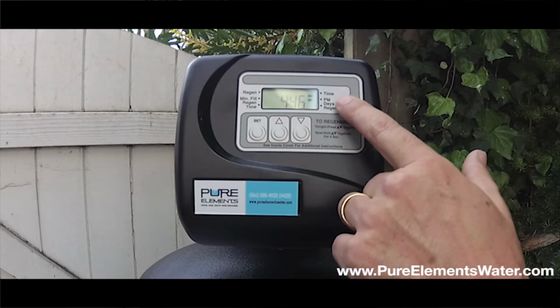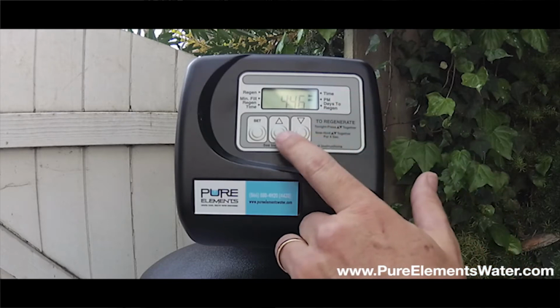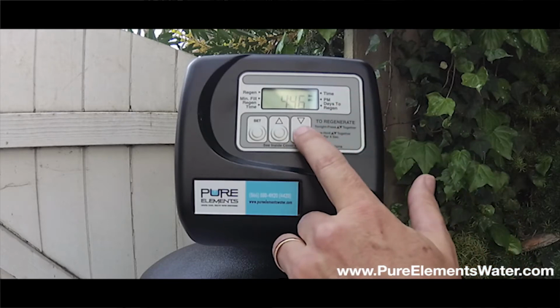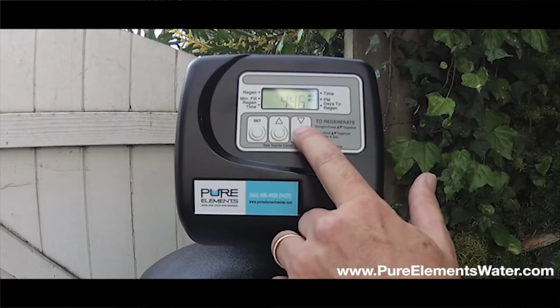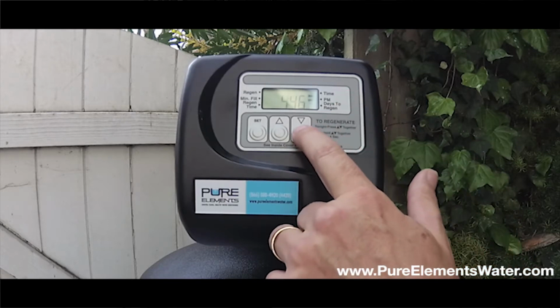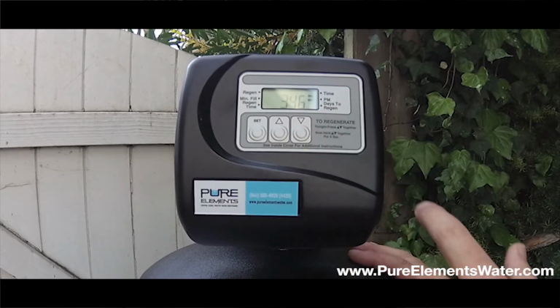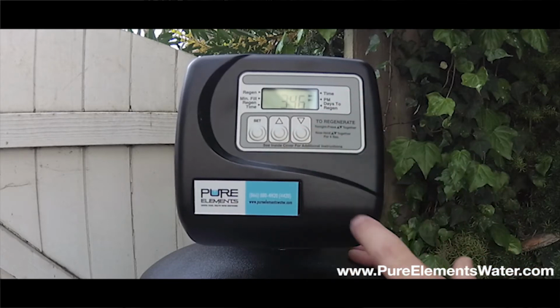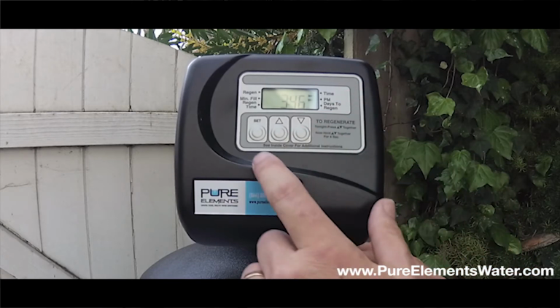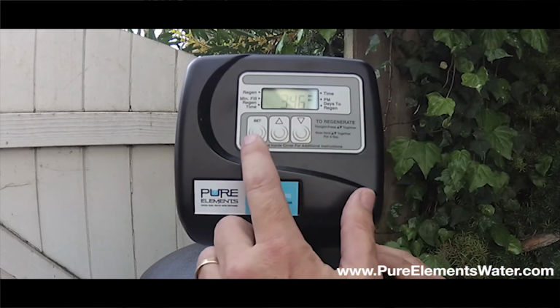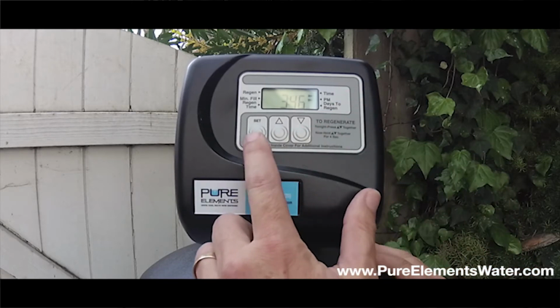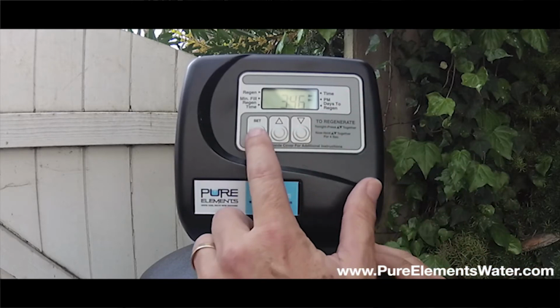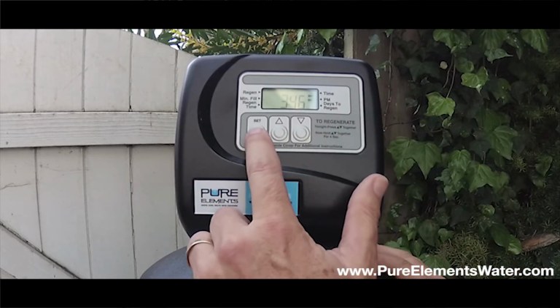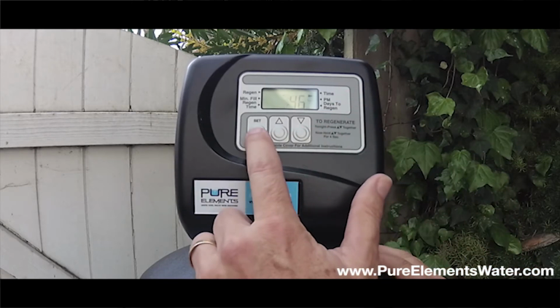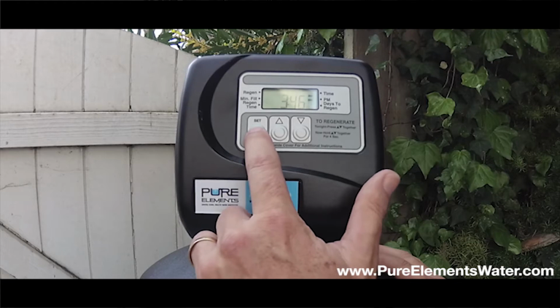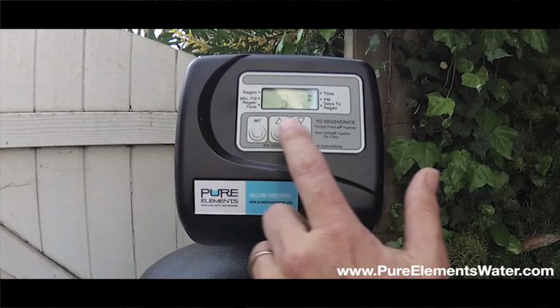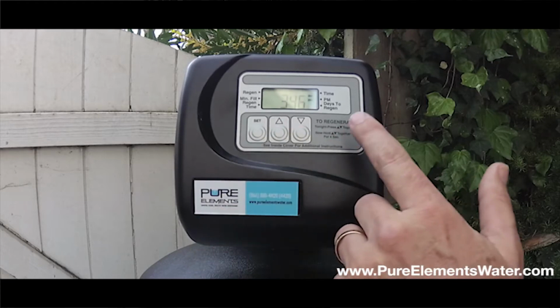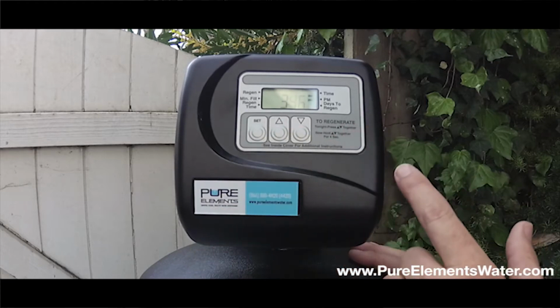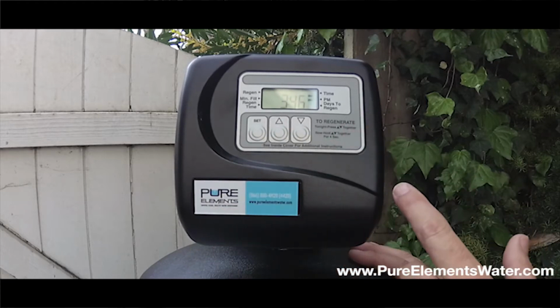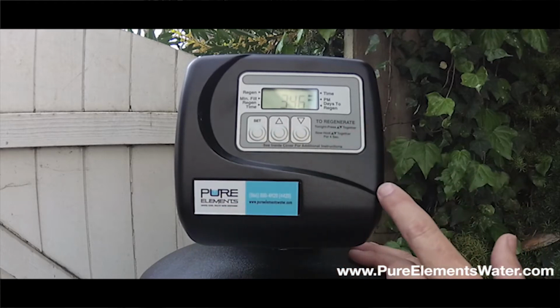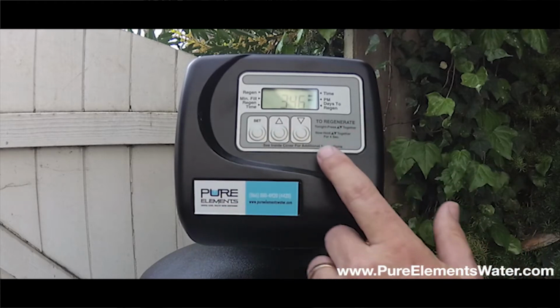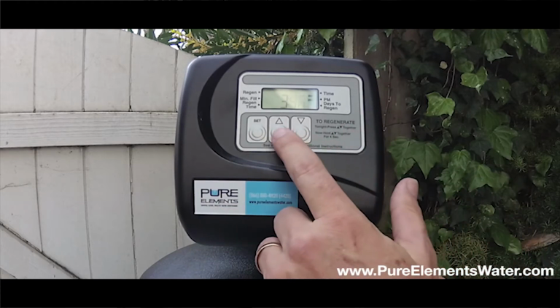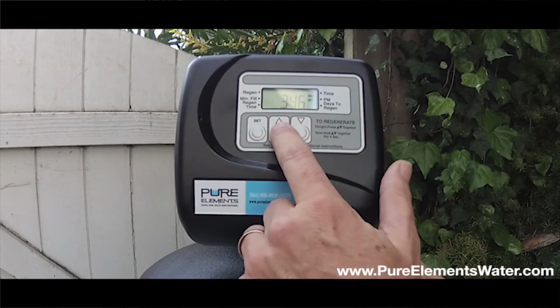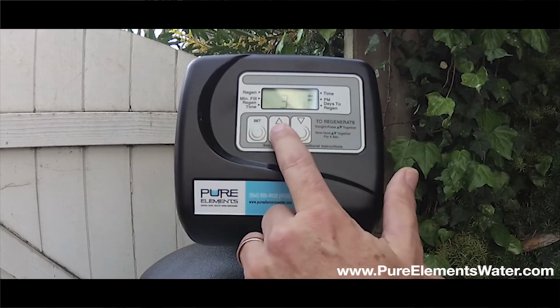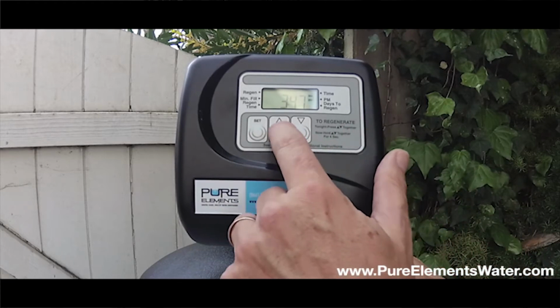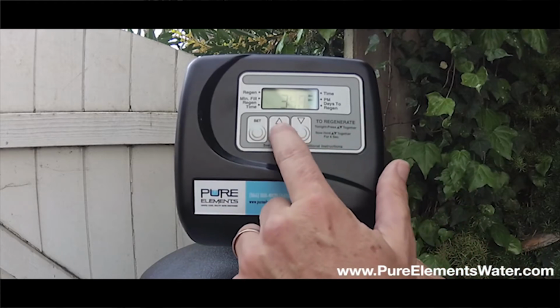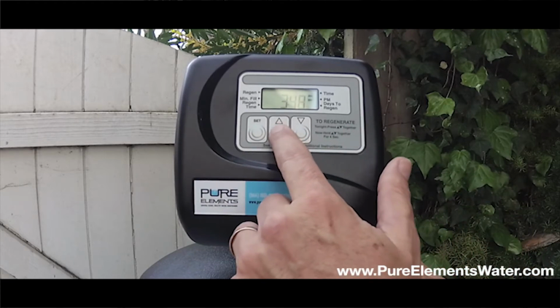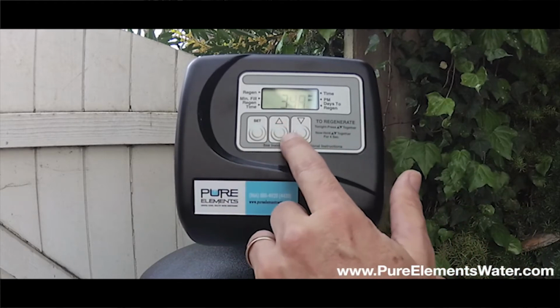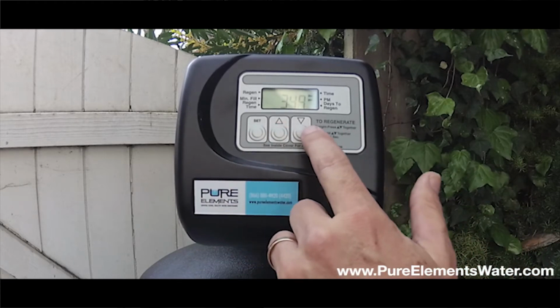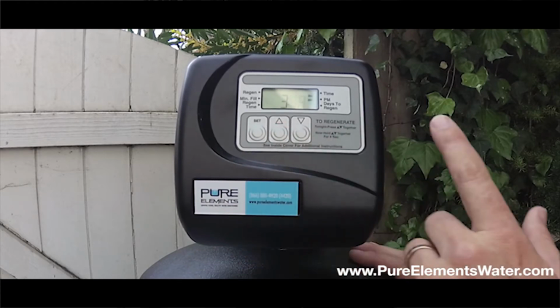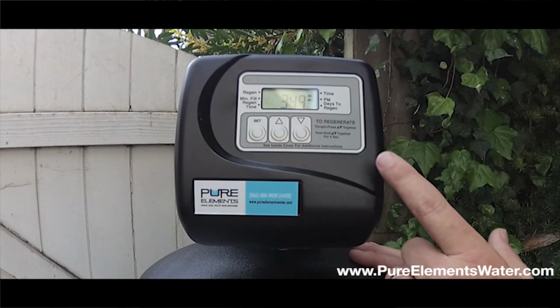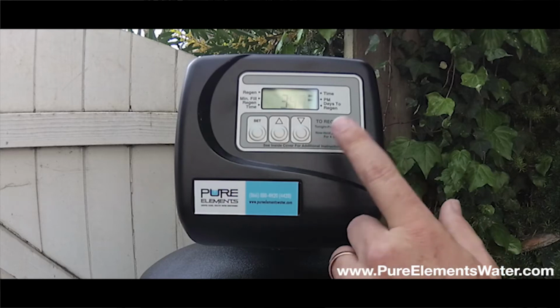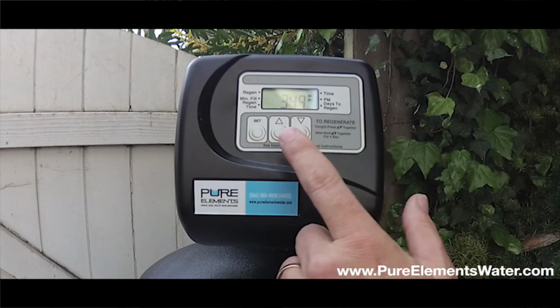In this case, it's 3 PM. Tap the set button once and the minutes will be flashing. Take the minutes up or down to where you need to take them.